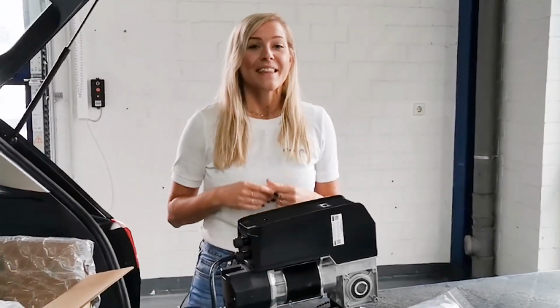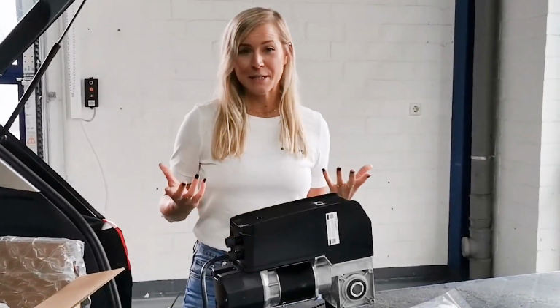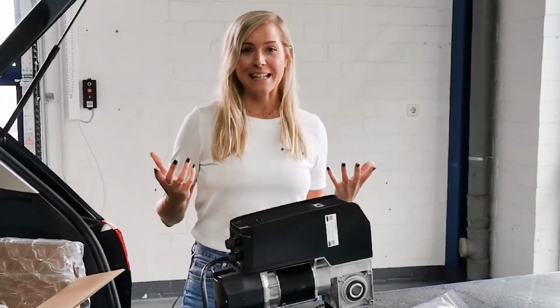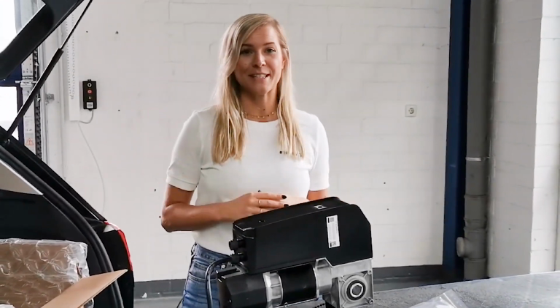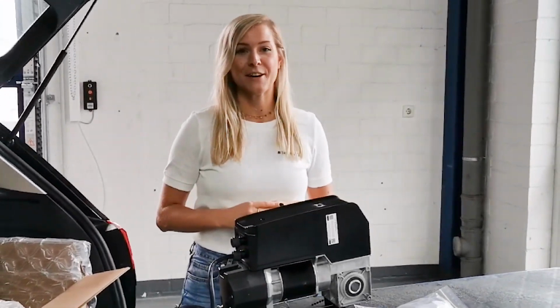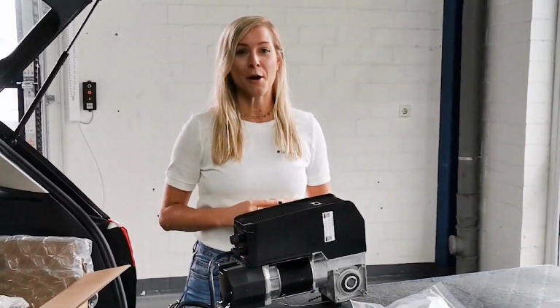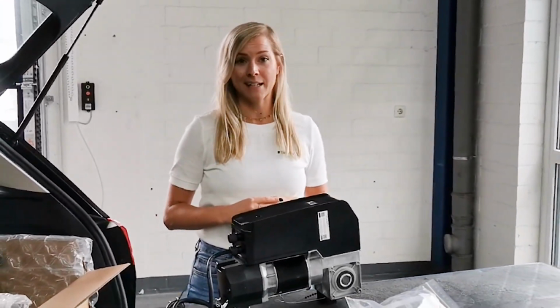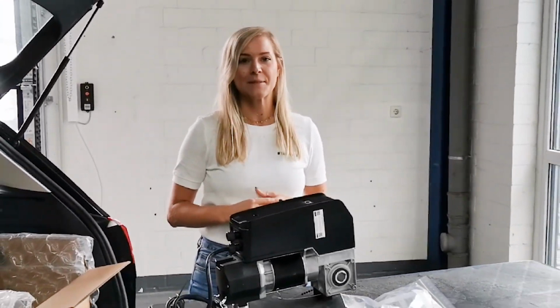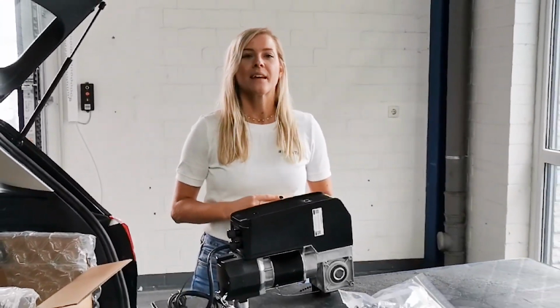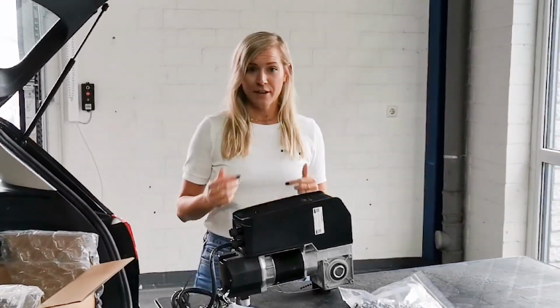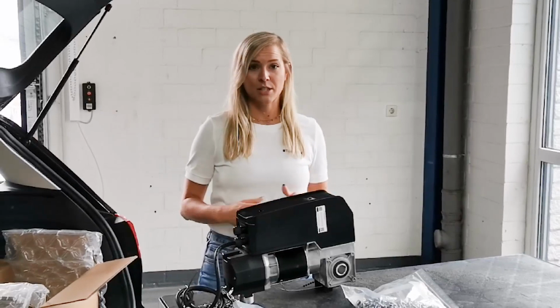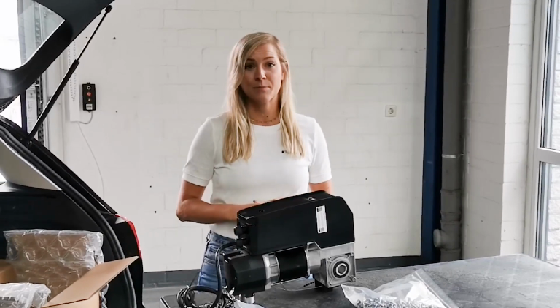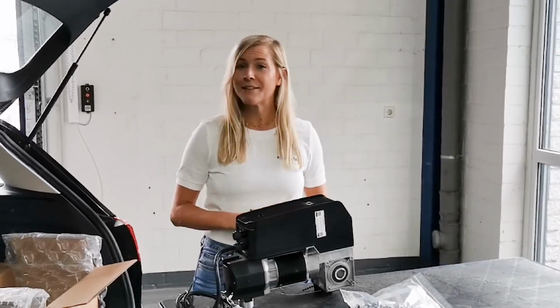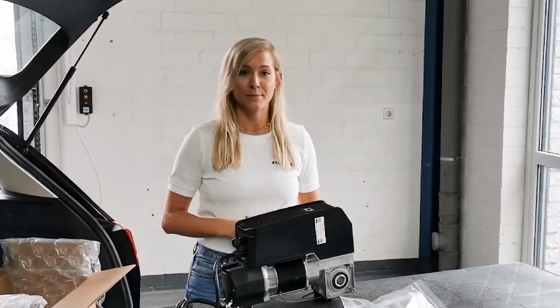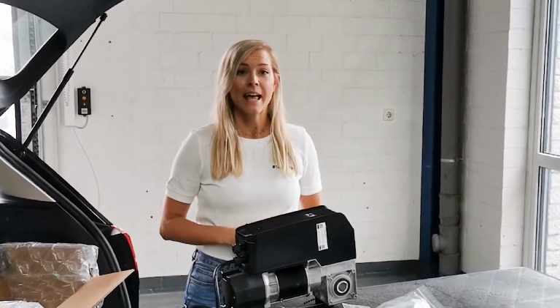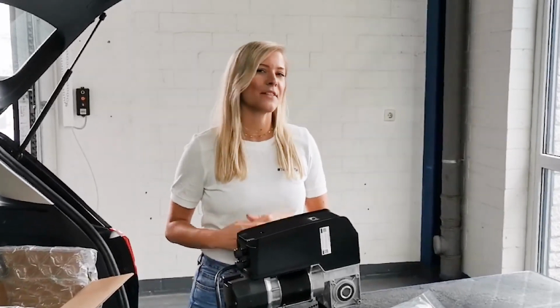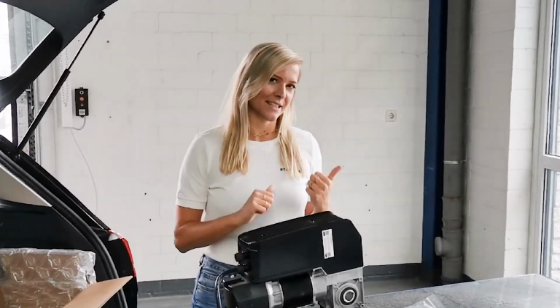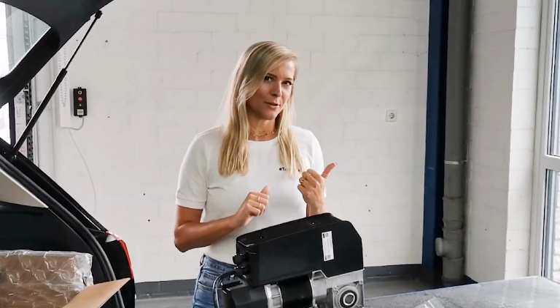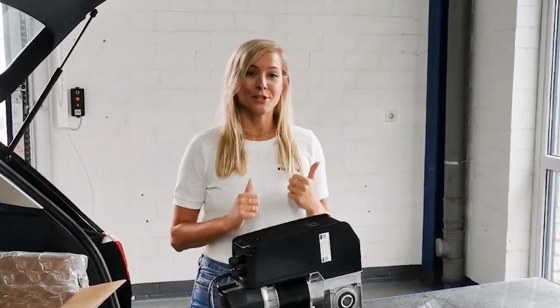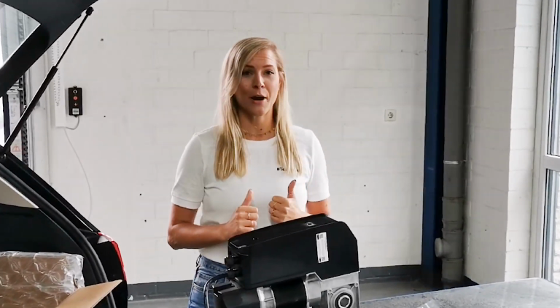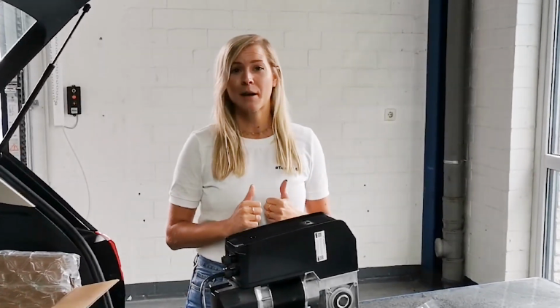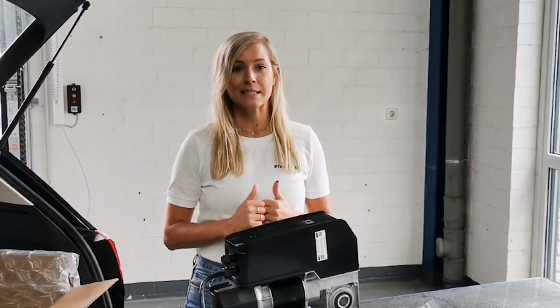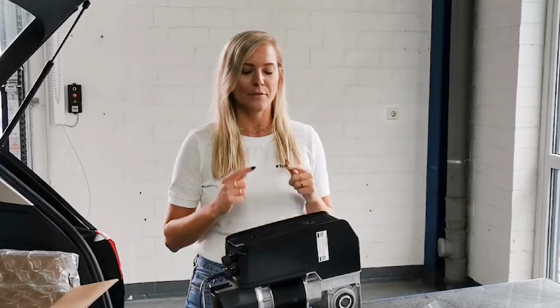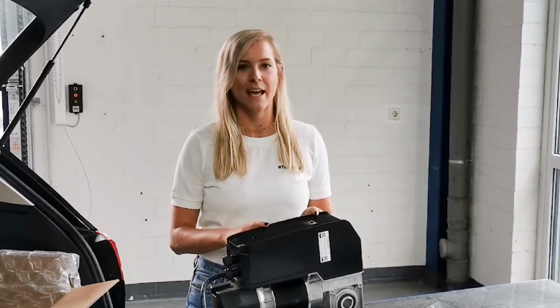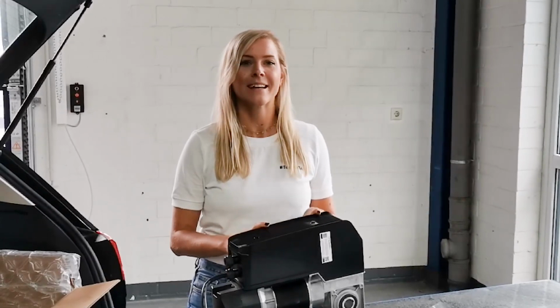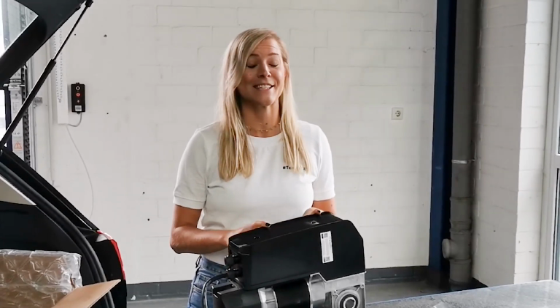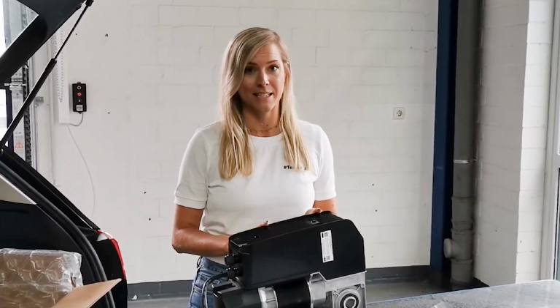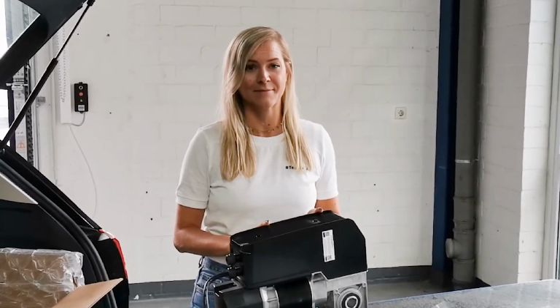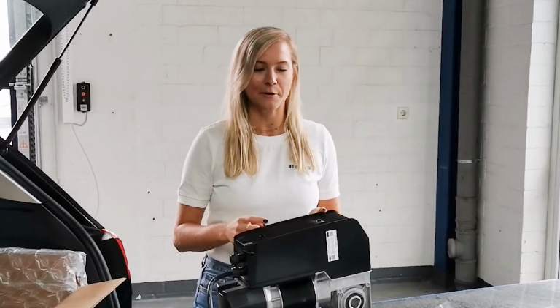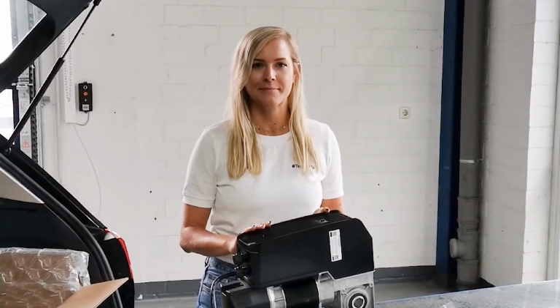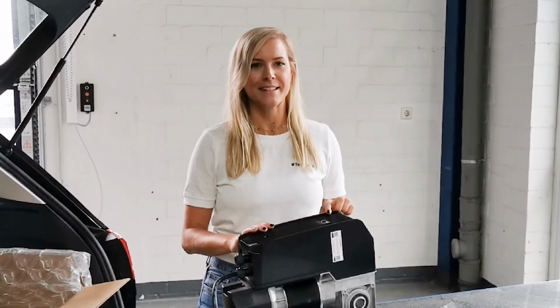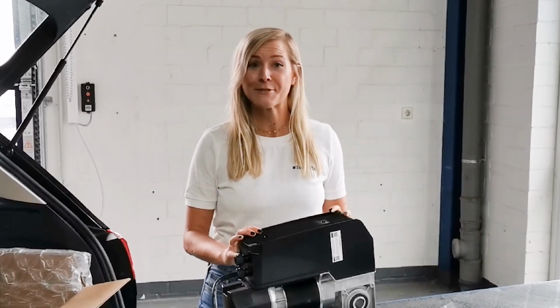This was my little unboxing video. I hope you liked it. If you have any questions, please leave a comment. In the next video I will show you how to mount the VTA, and it's so easy. See you soon!